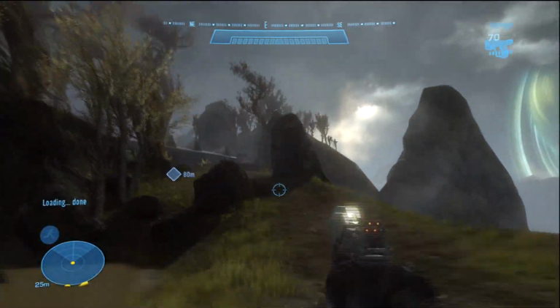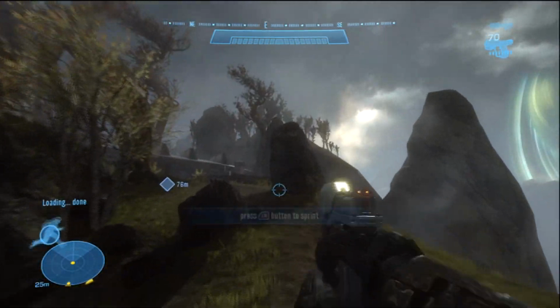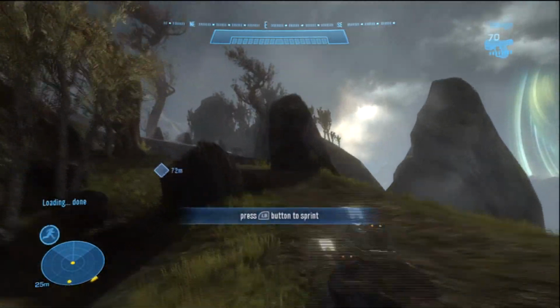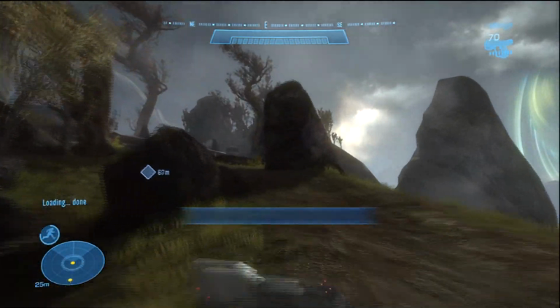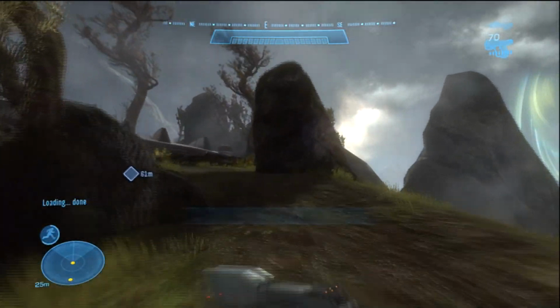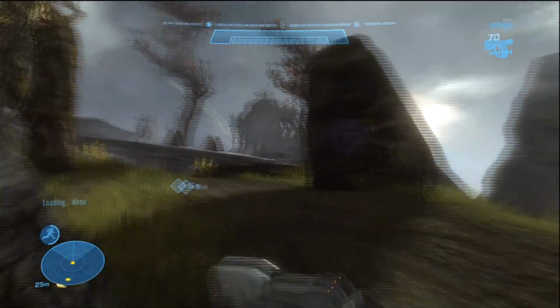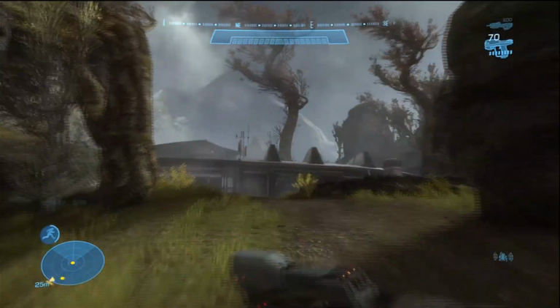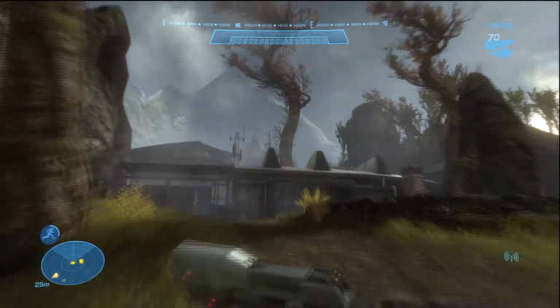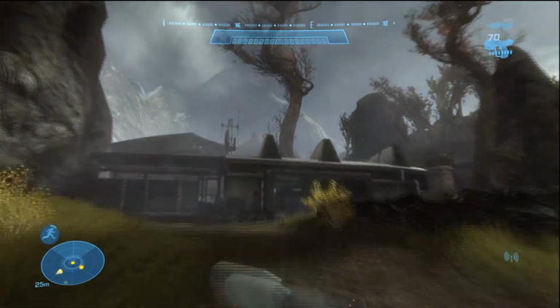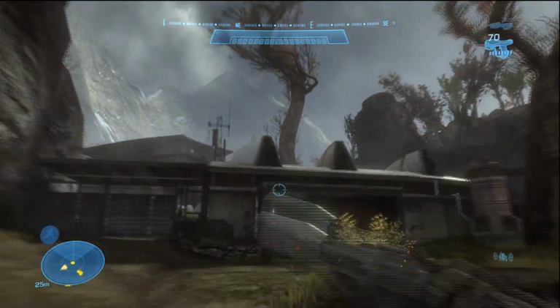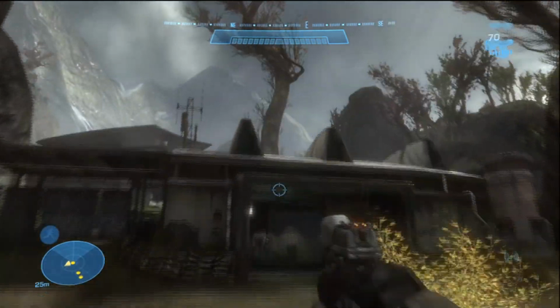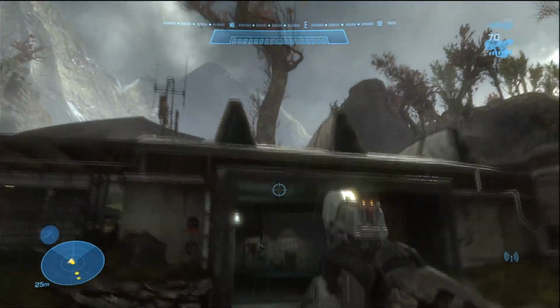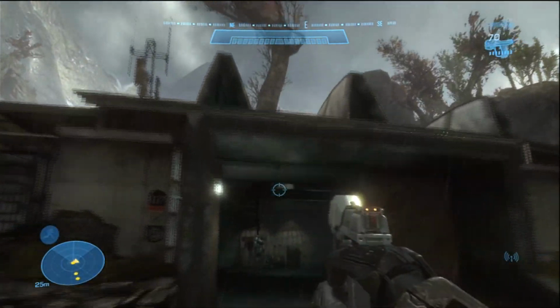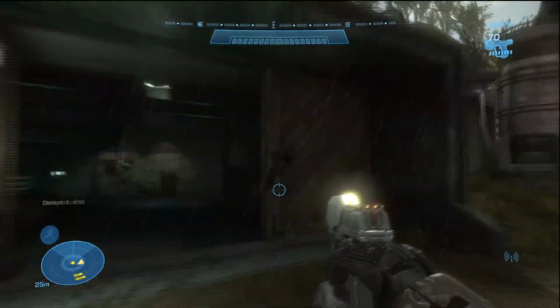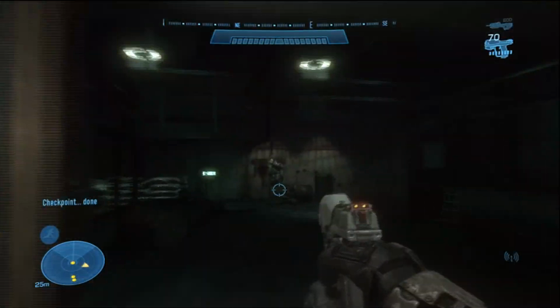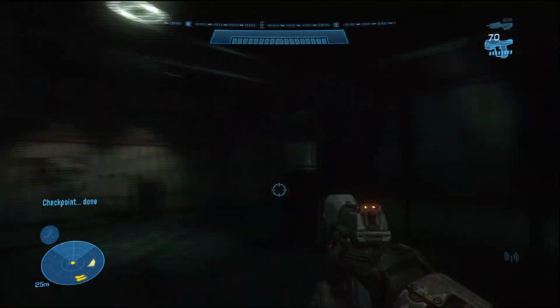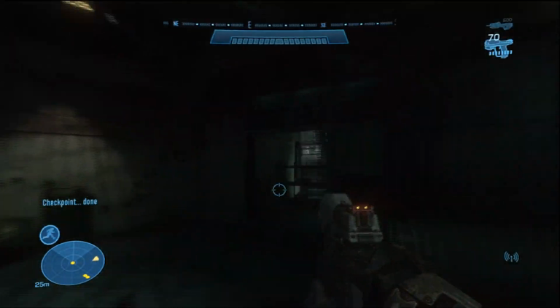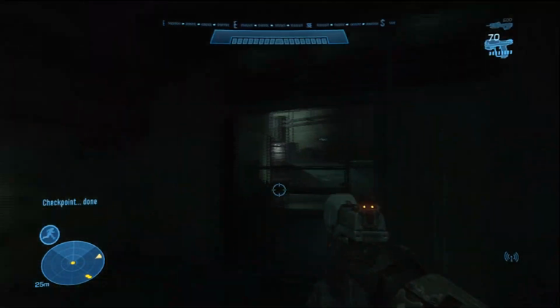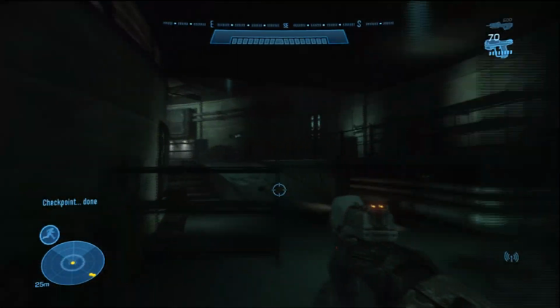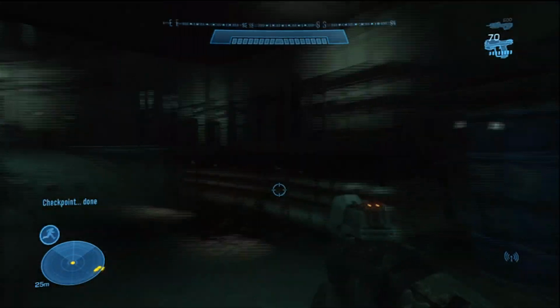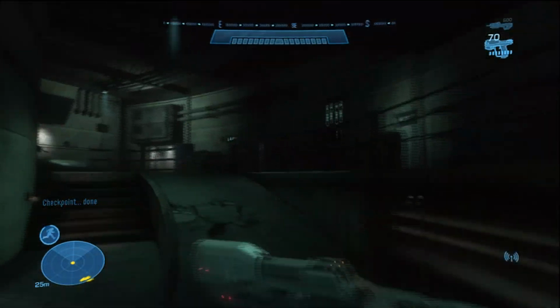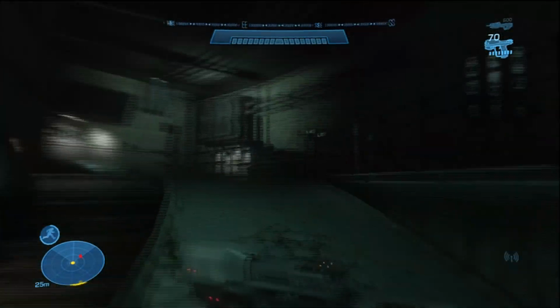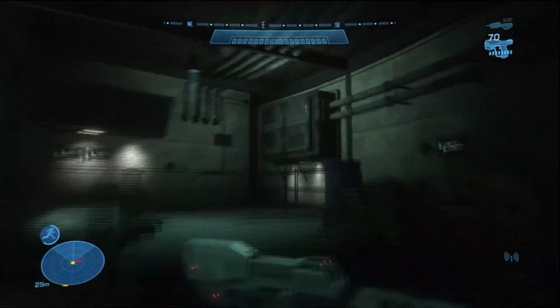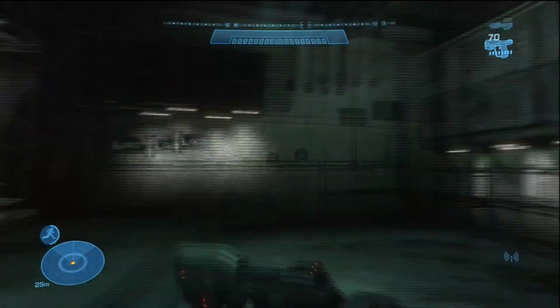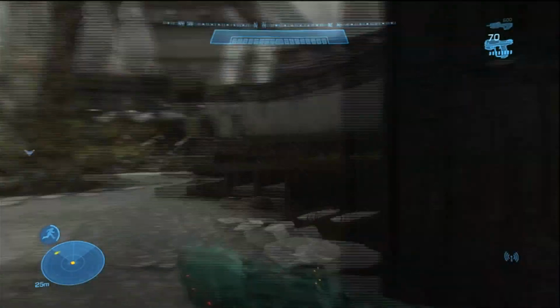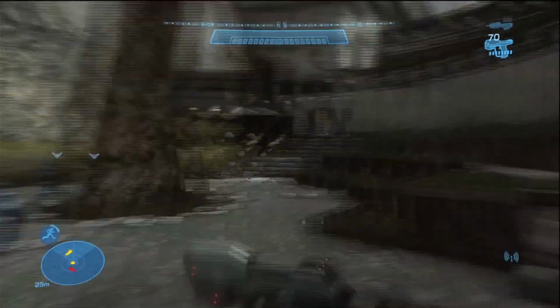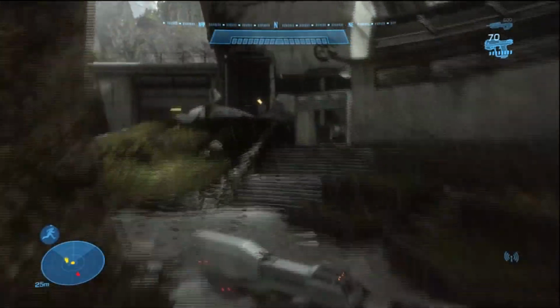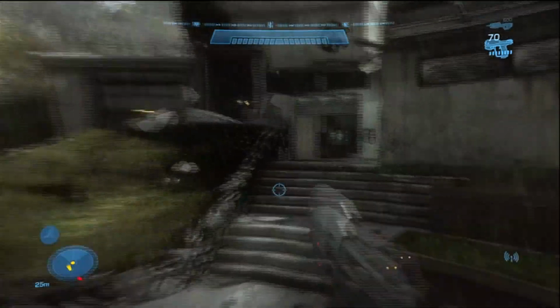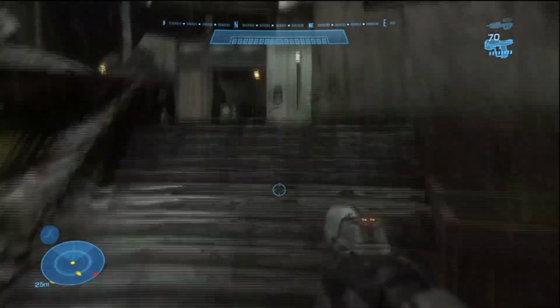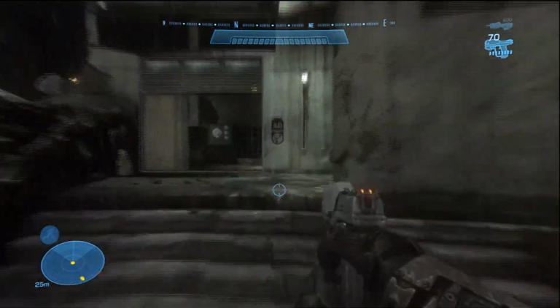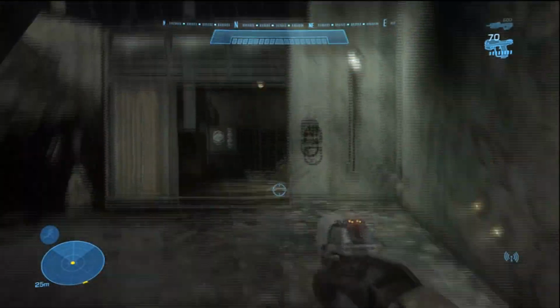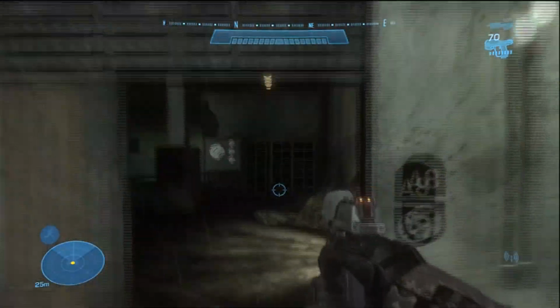As you can see, we just reached a checkpoint. We're going on — we're going to go grab a plasma pistol. Oh, dead Spartans. Wonderful.